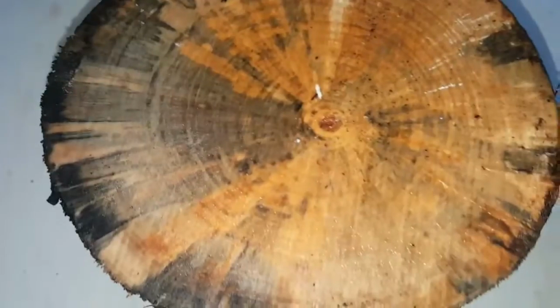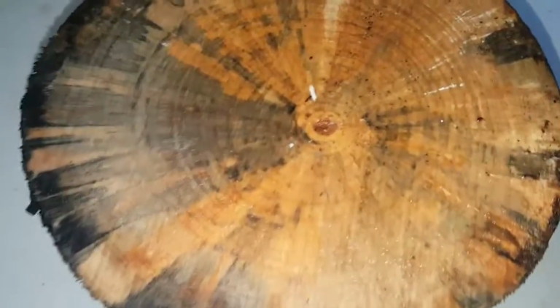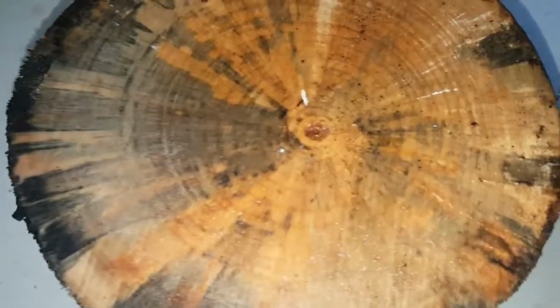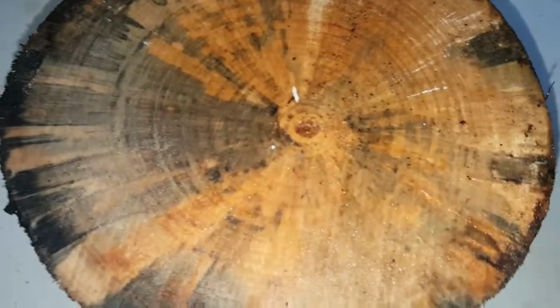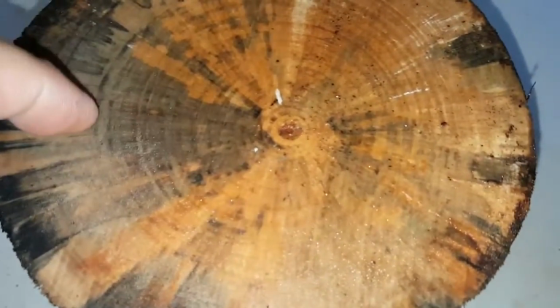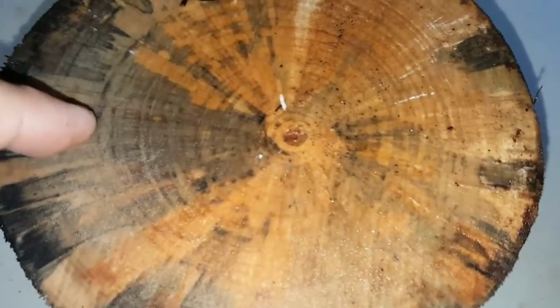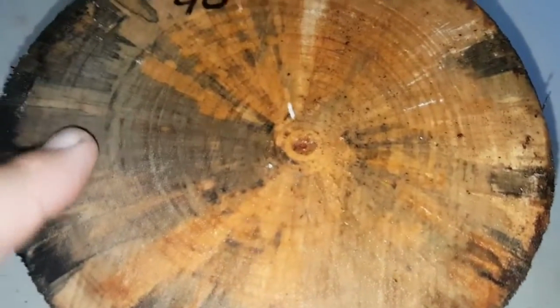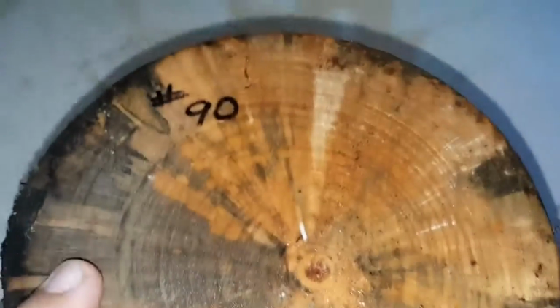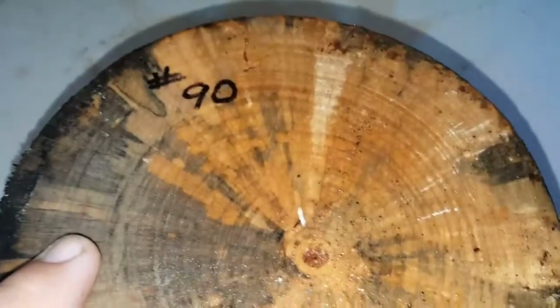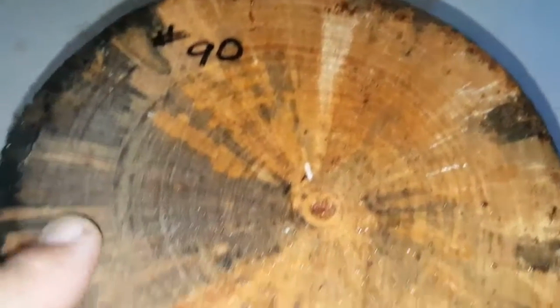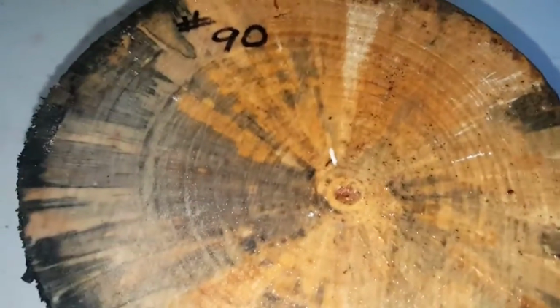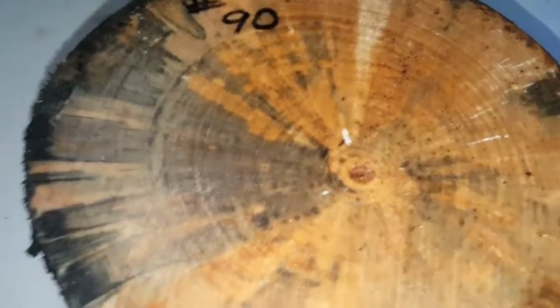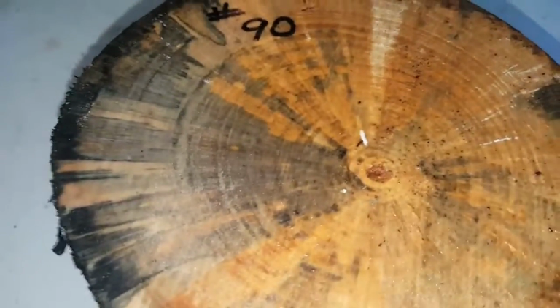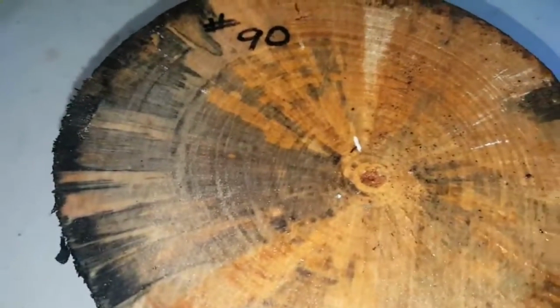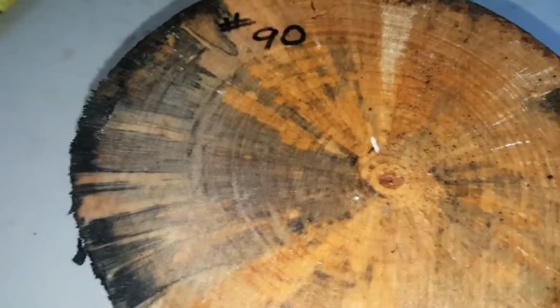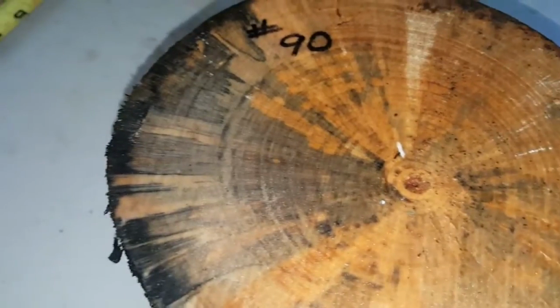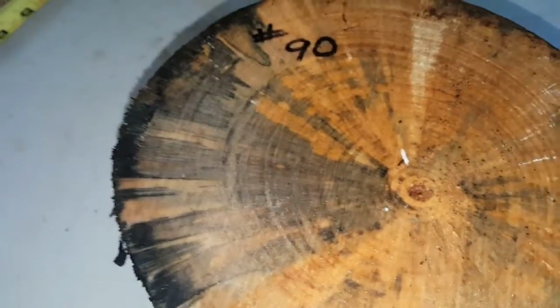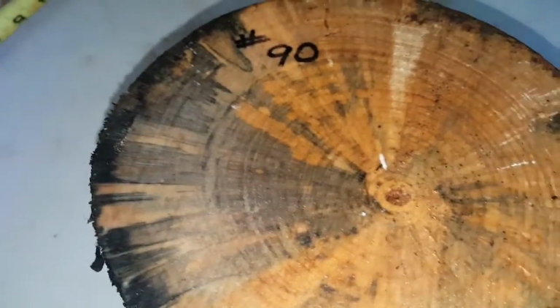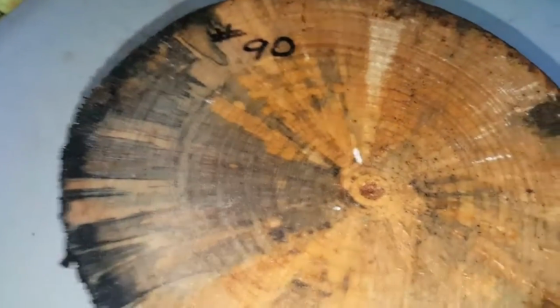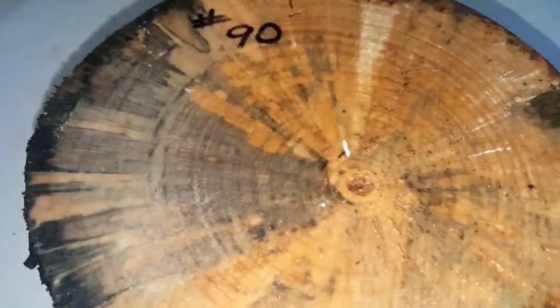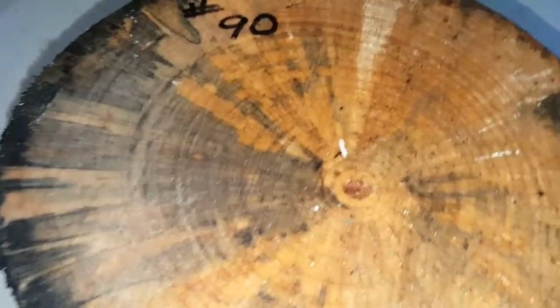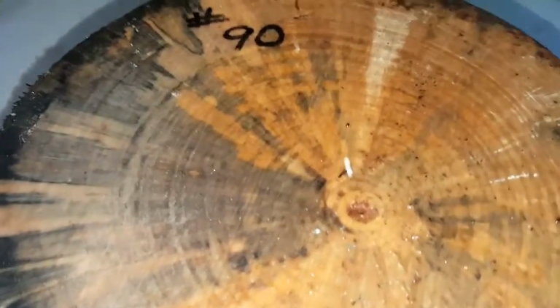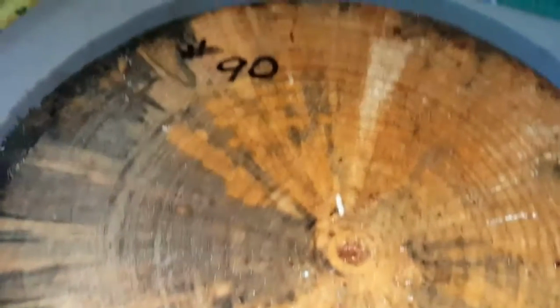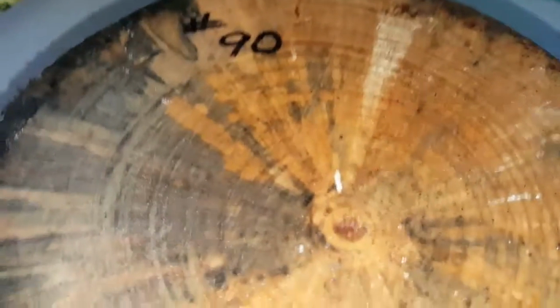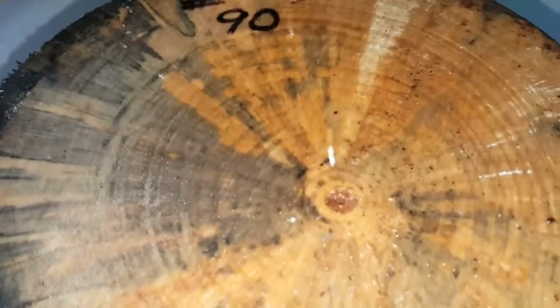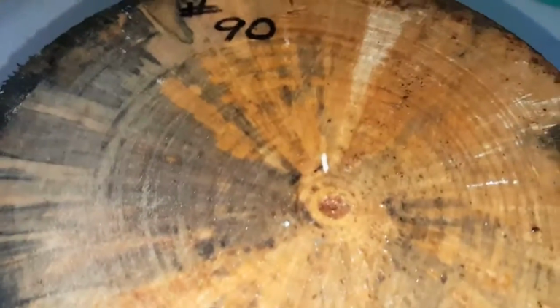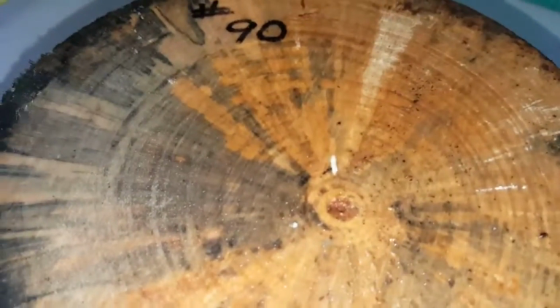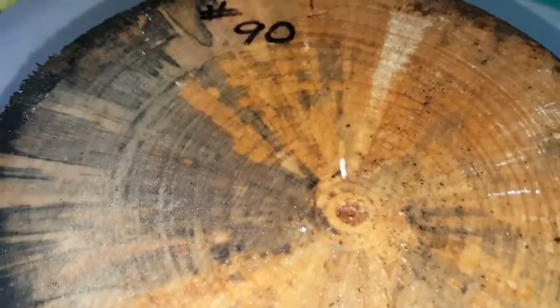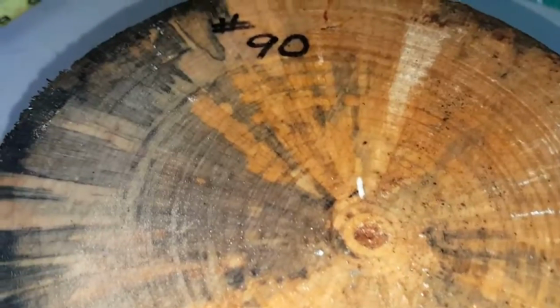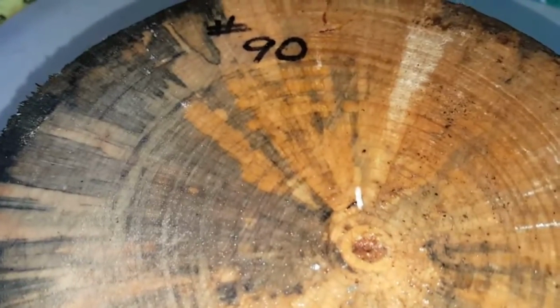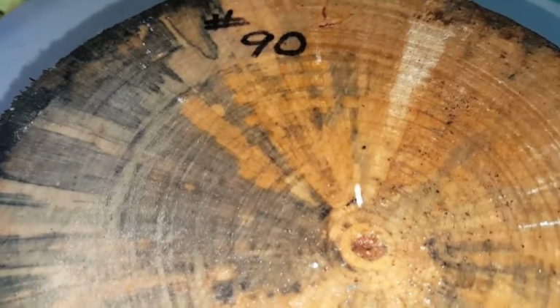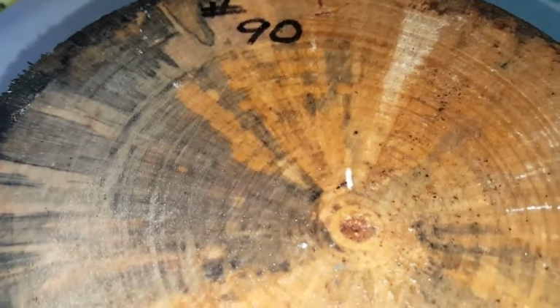Beautiful. Spalts all the way through. Number 90. Thank you for looking. Last auction of this week. Make sure you follow me on the updates — I will add auctions just to tell you what I'm doing.